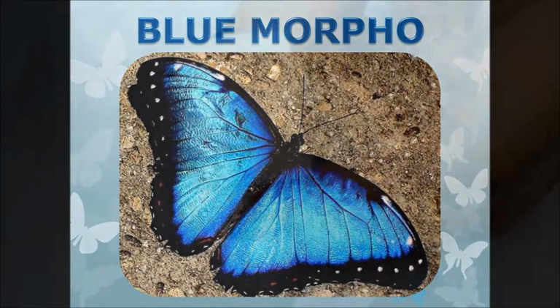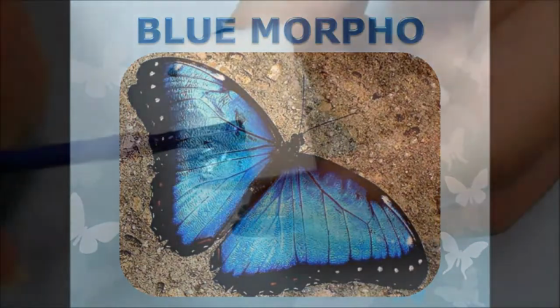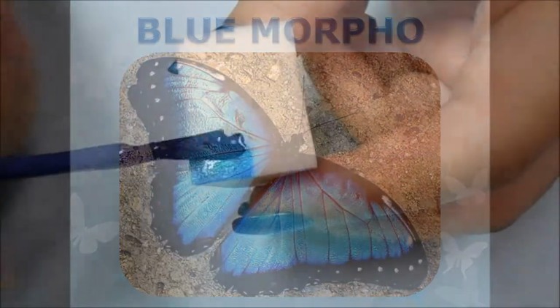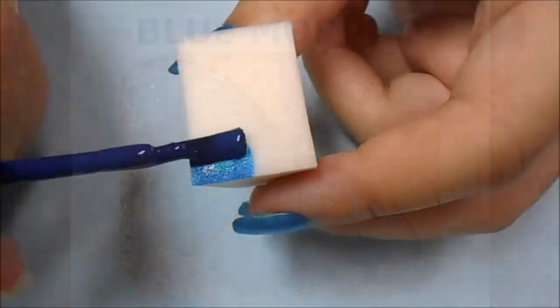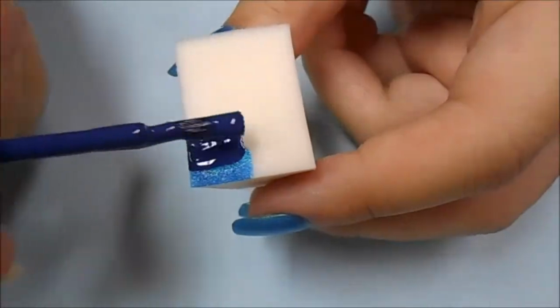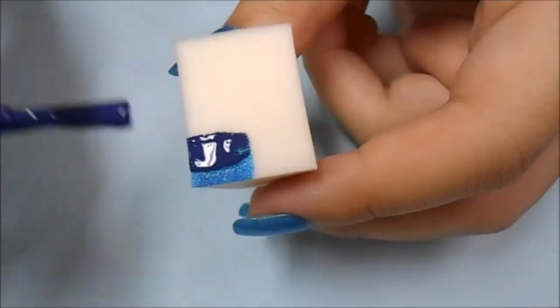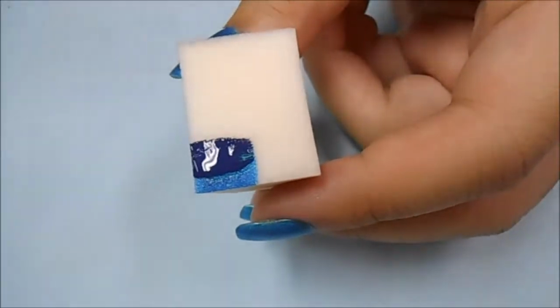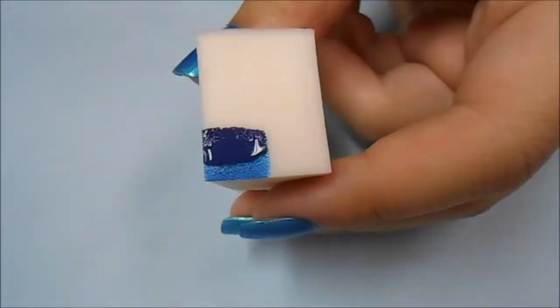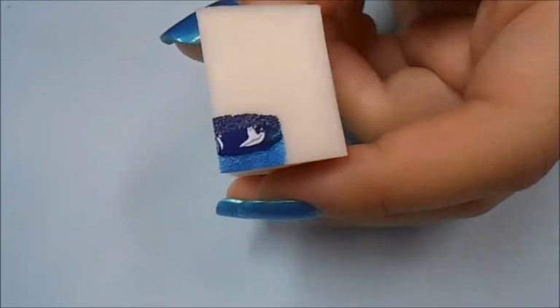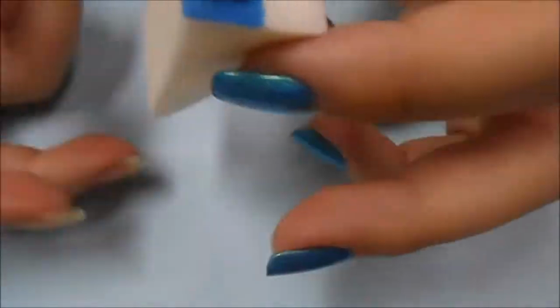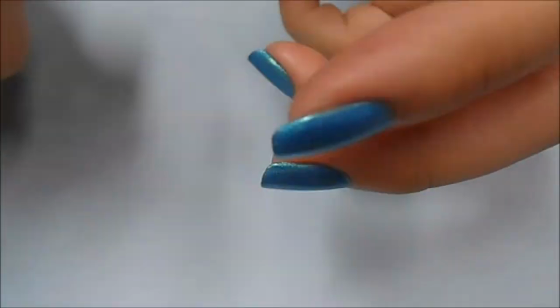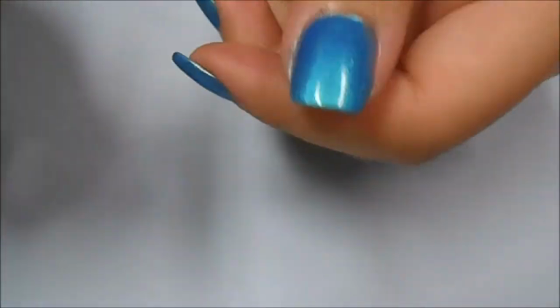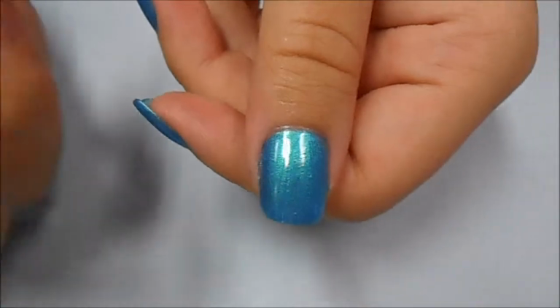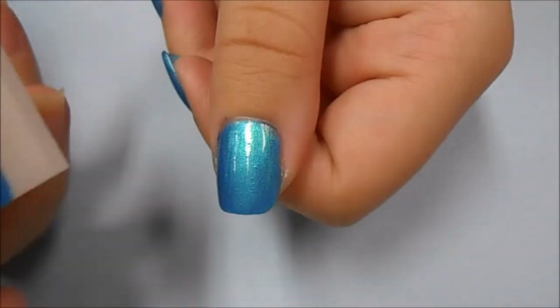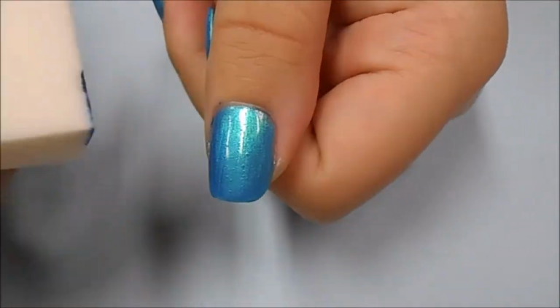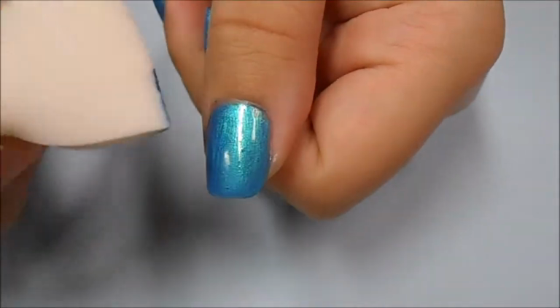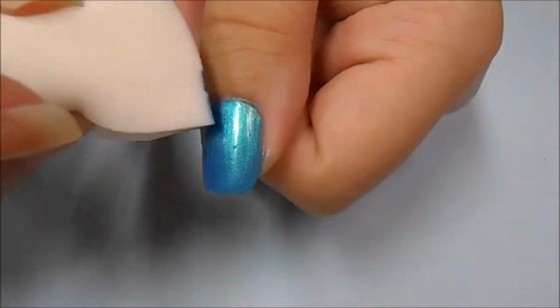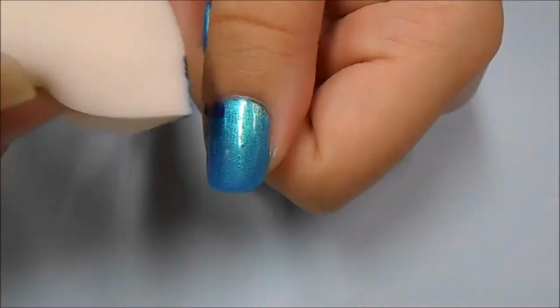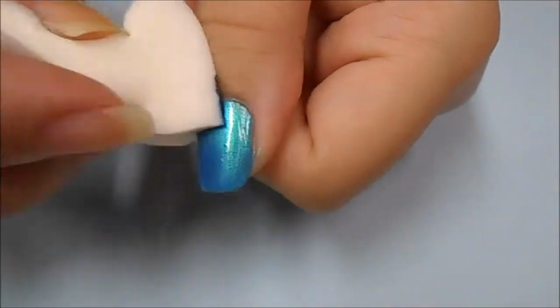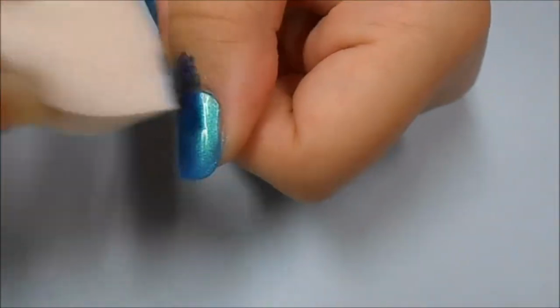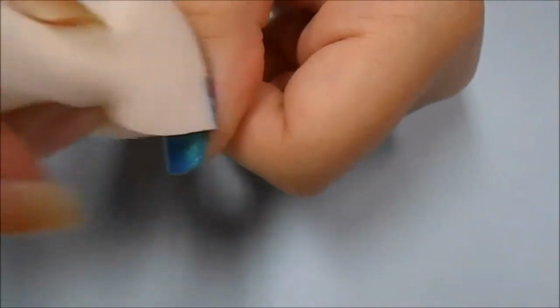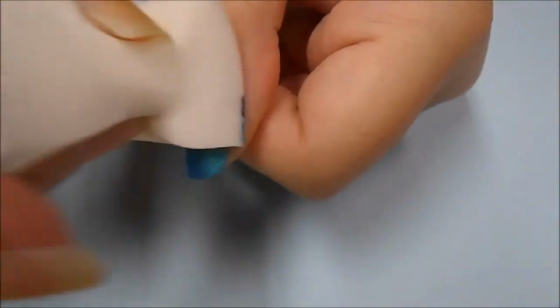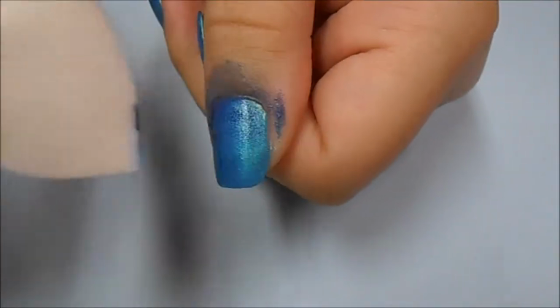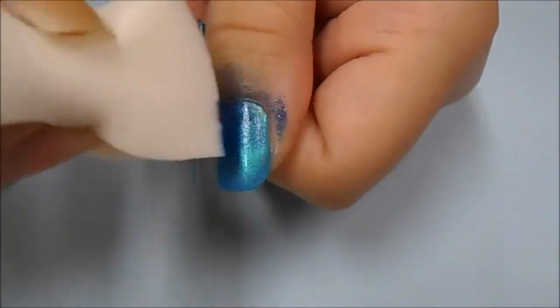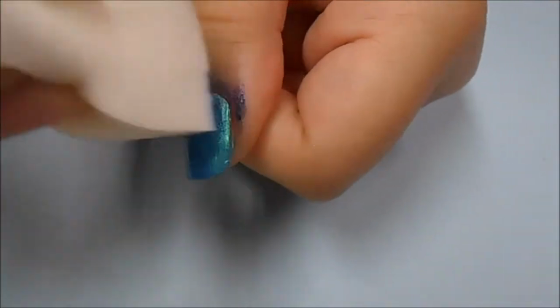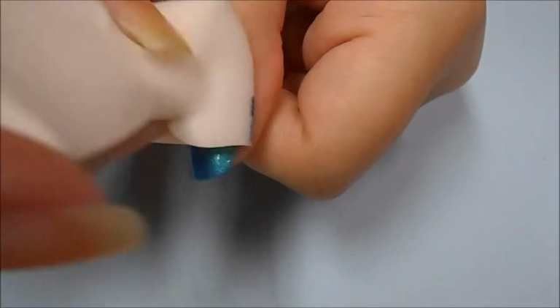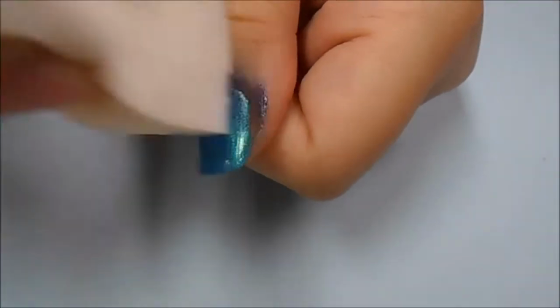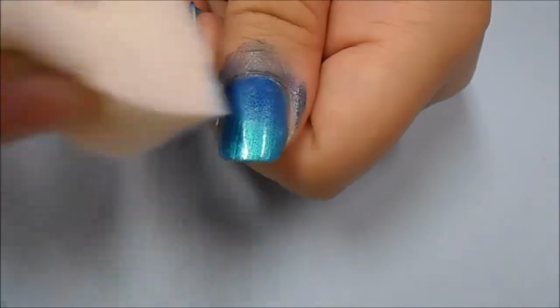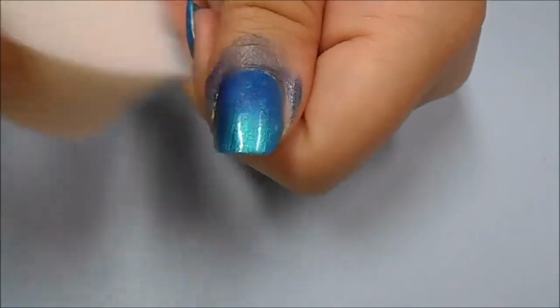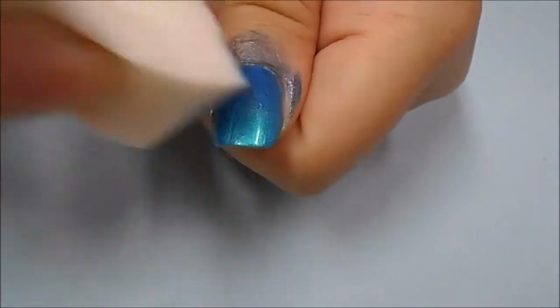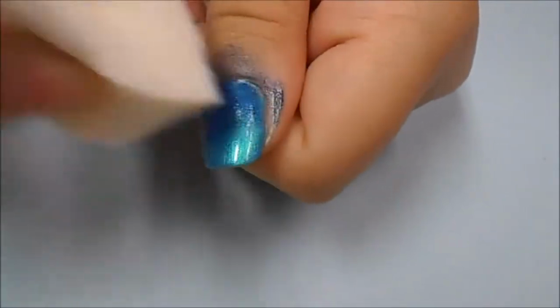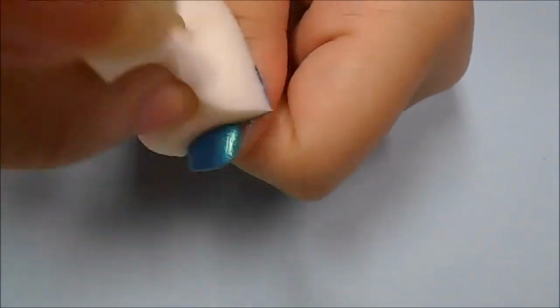To start off, I'm layering the dark blue polish onto a shimmery blue polish. I applied the shimmery blue polish onto all of my nails and let it completely dry. Now I'm taking a cosmetic sponge and dabbing this onto my nails.